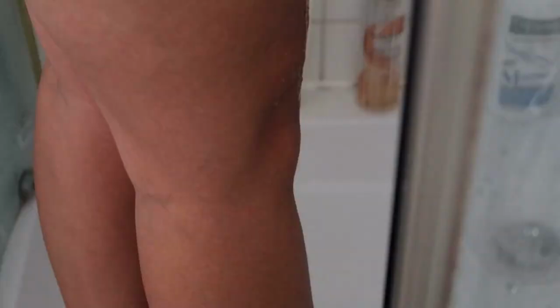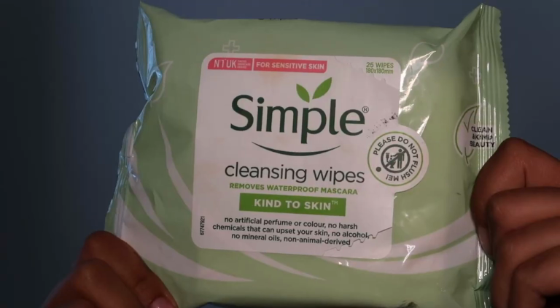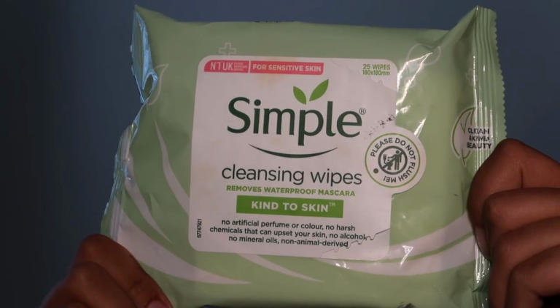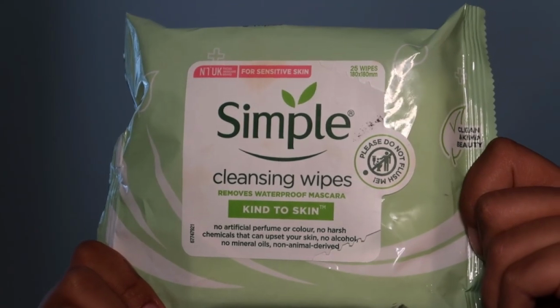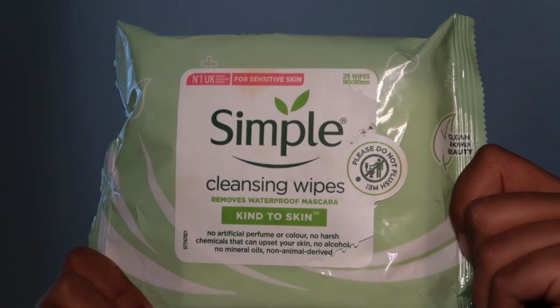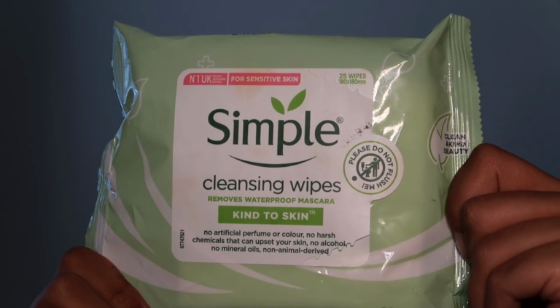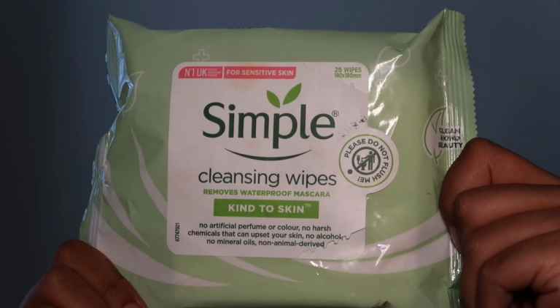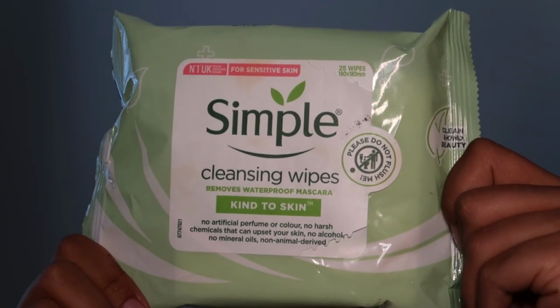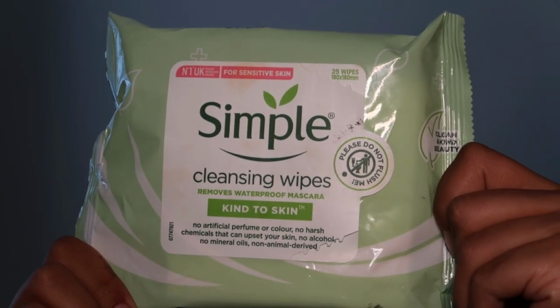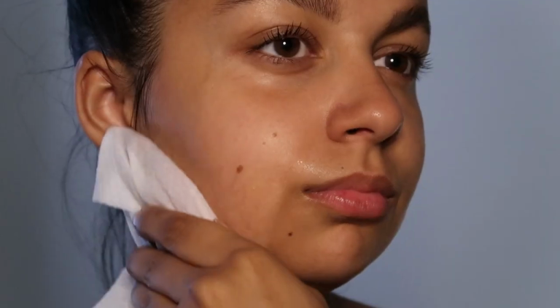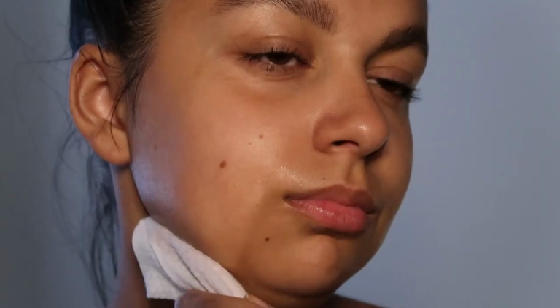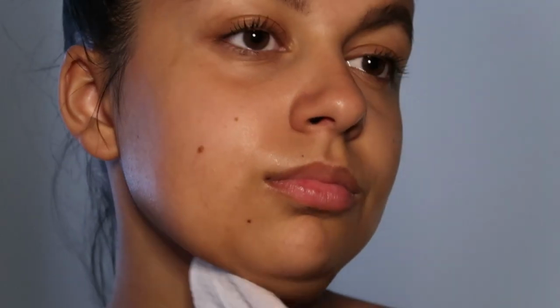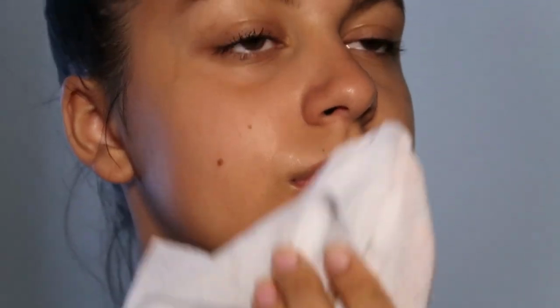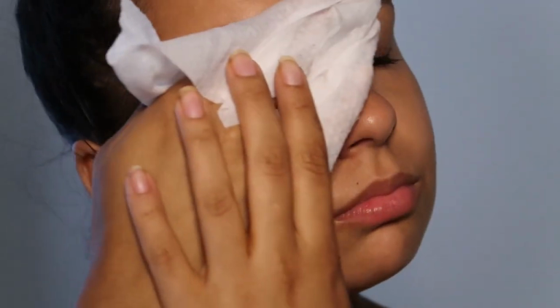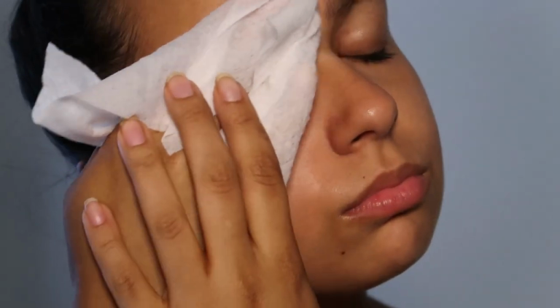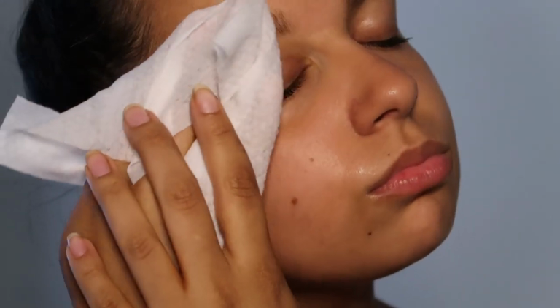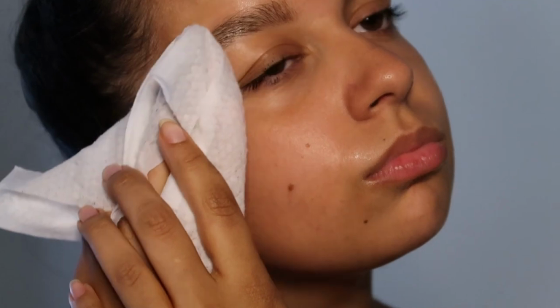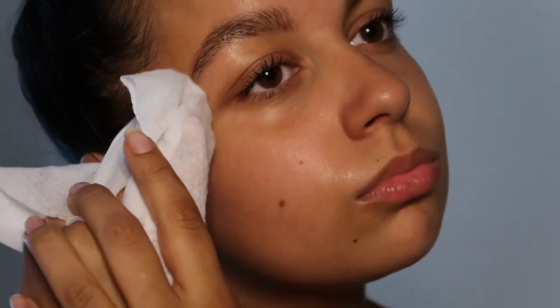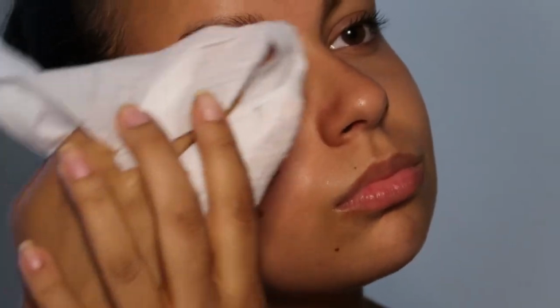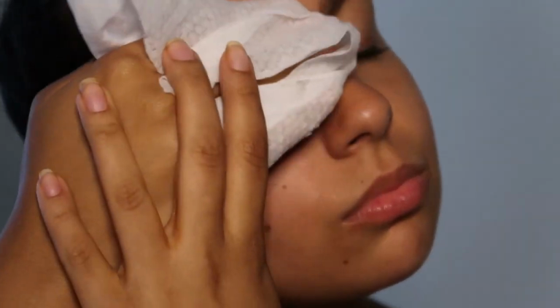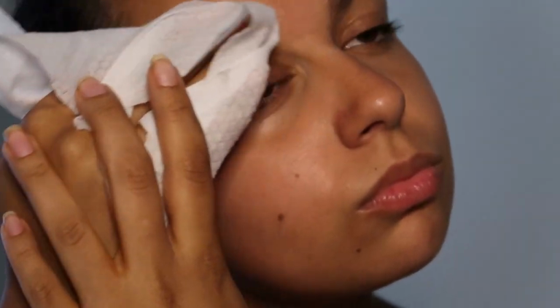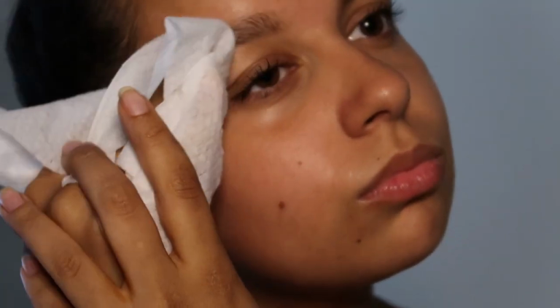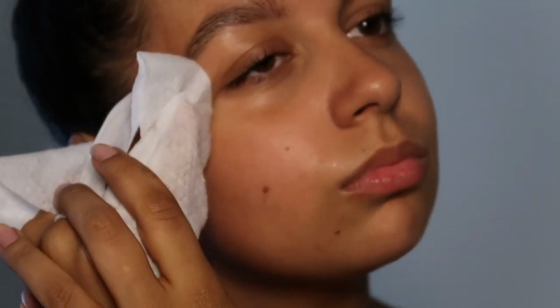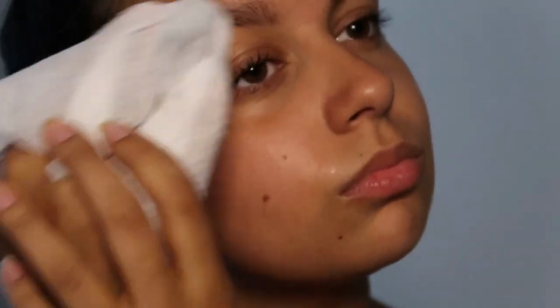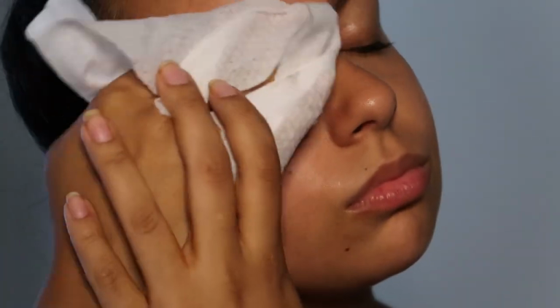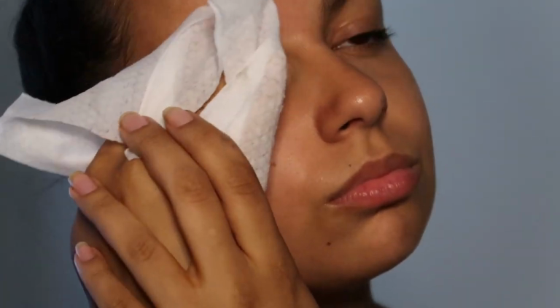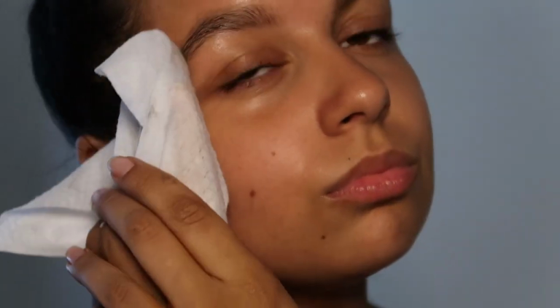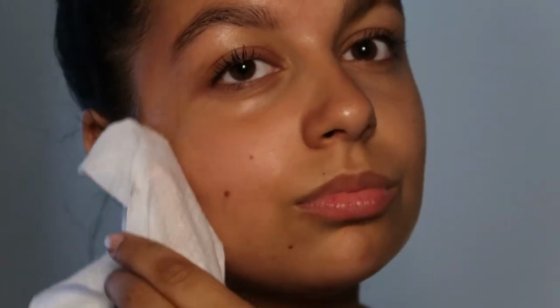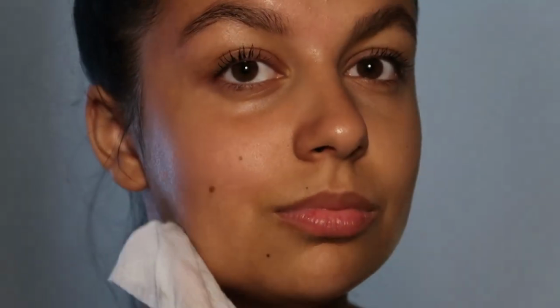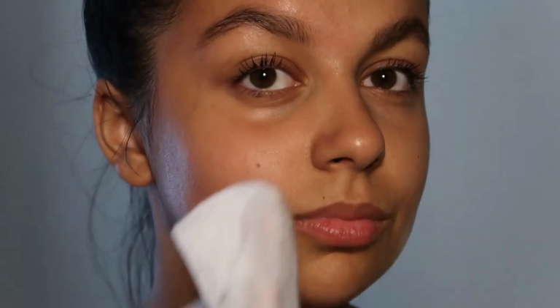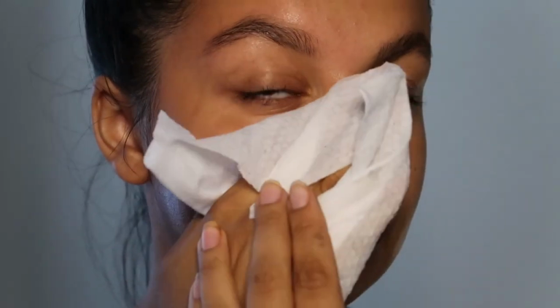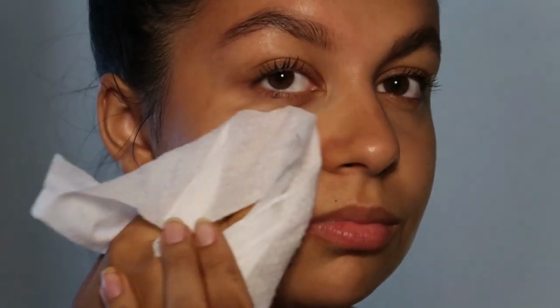The very first thing I'm going to do is just take these simple makeup wipes and just take off the makeup that I have. I actually don't have too much on today but I'm just removing my eyebrows and my mascara.